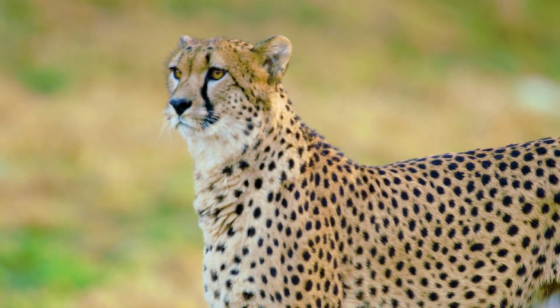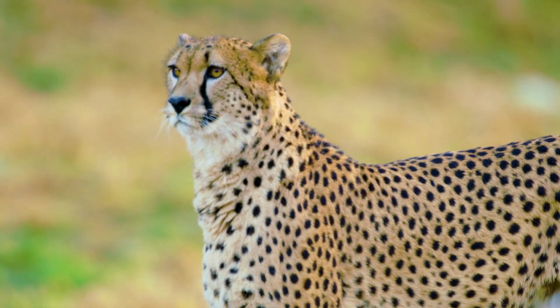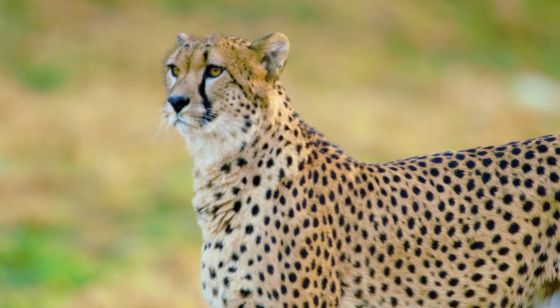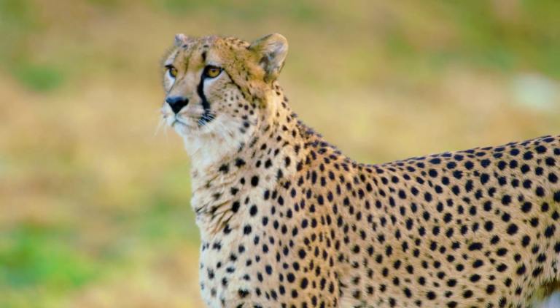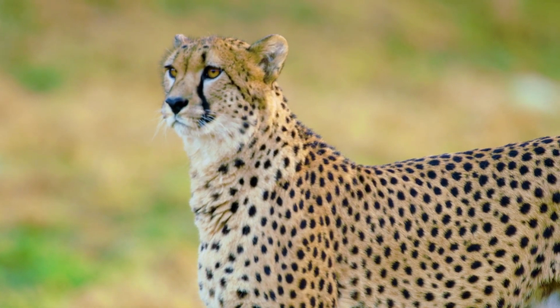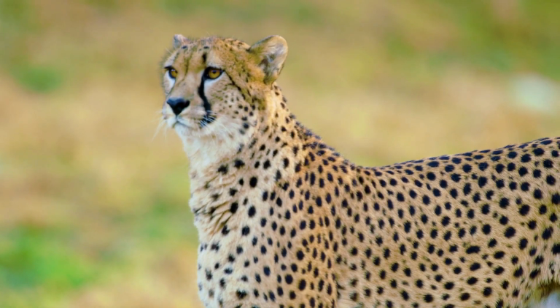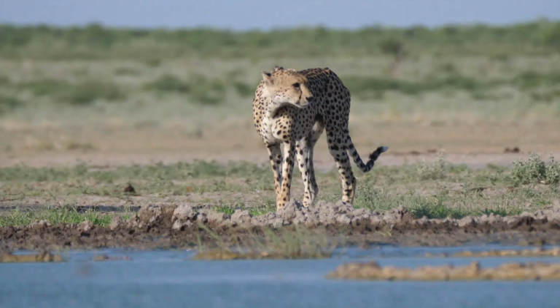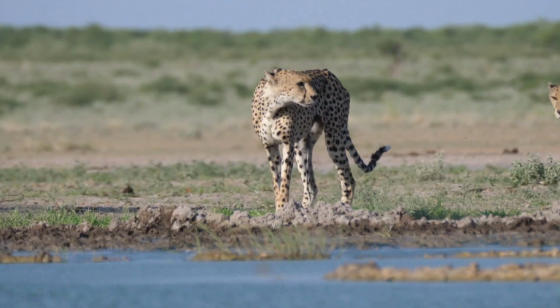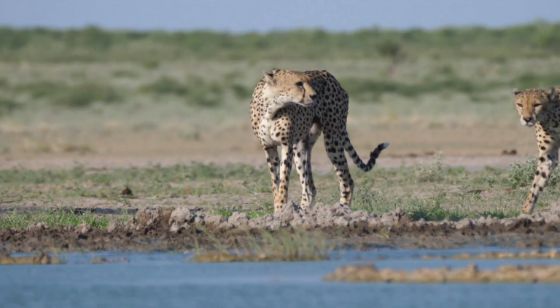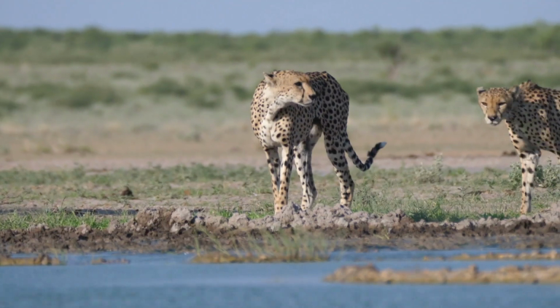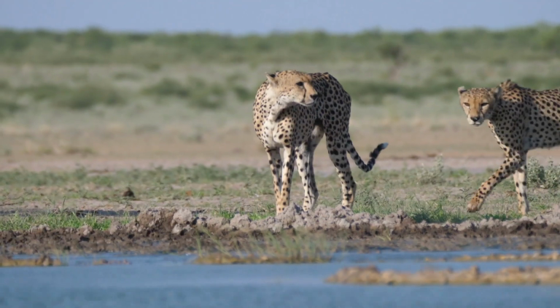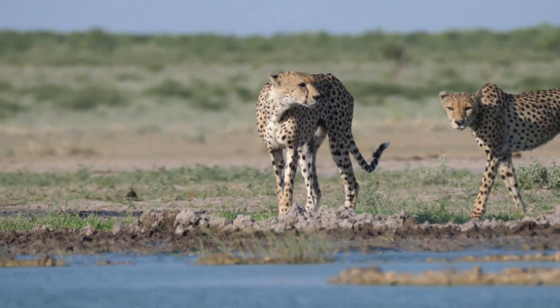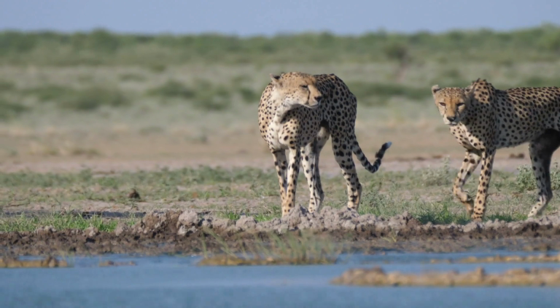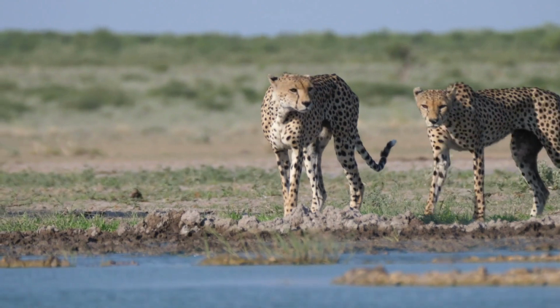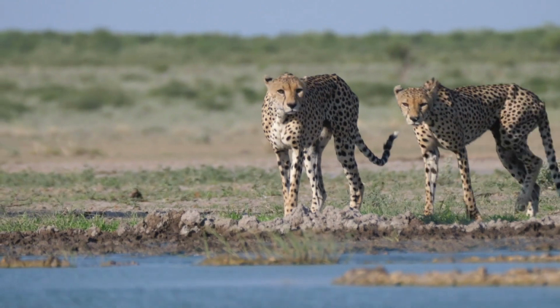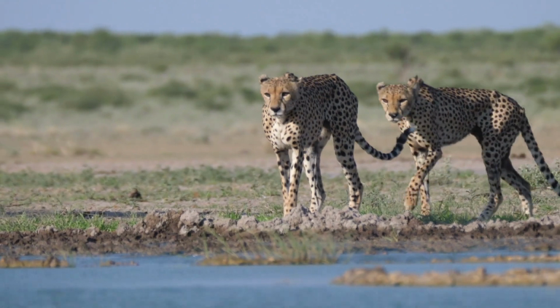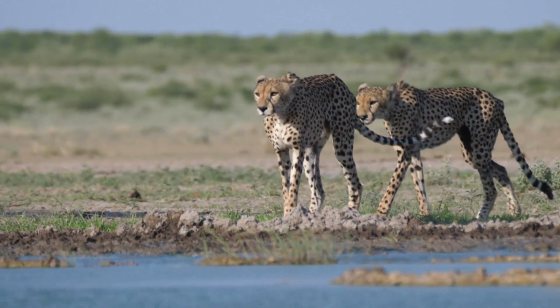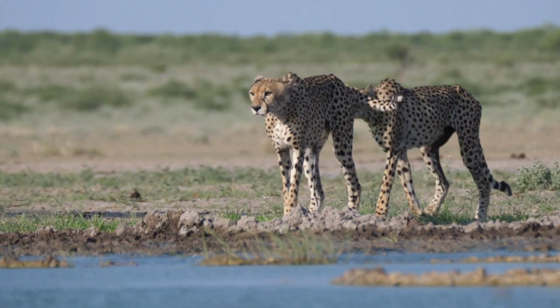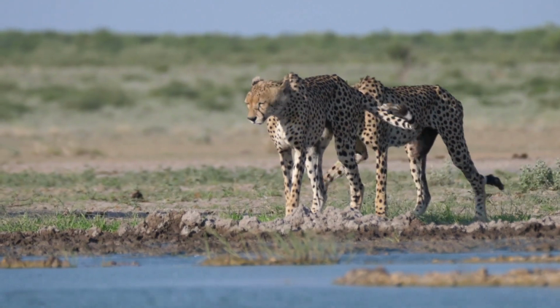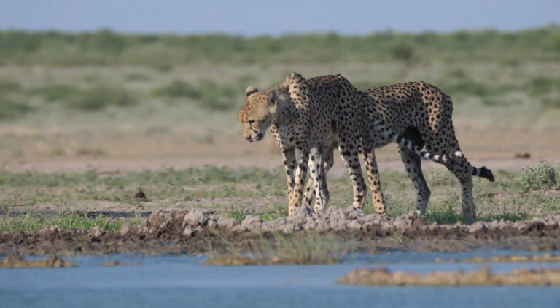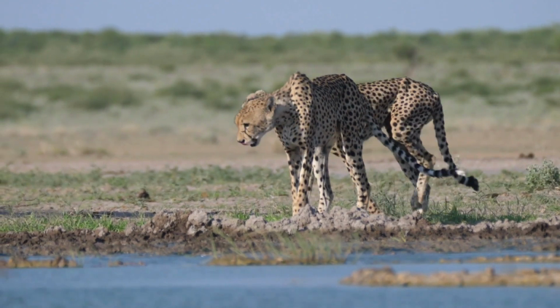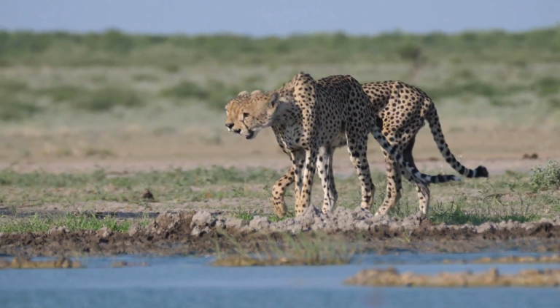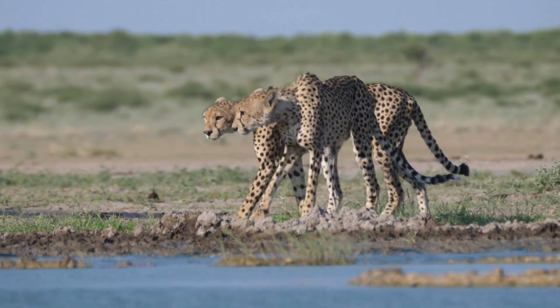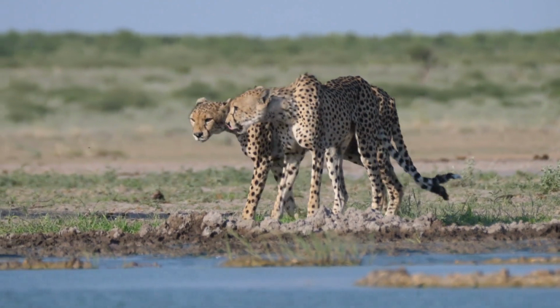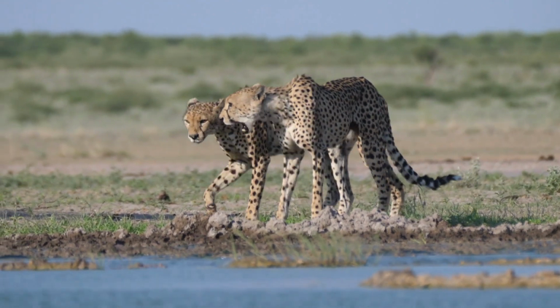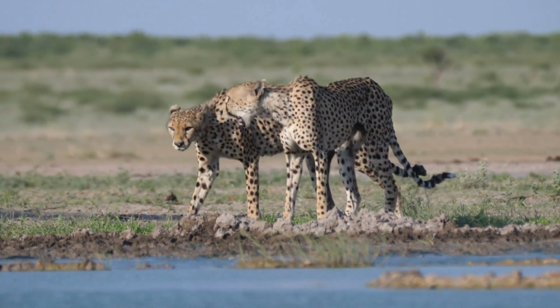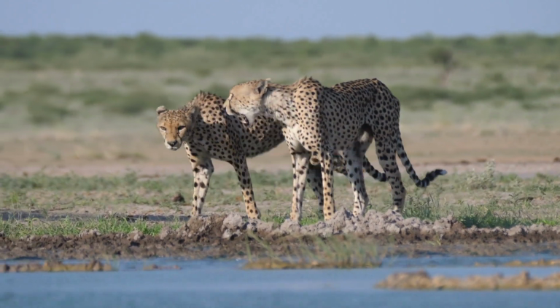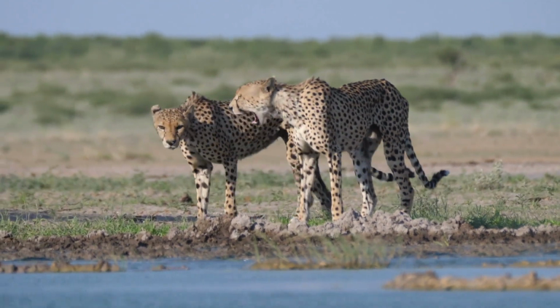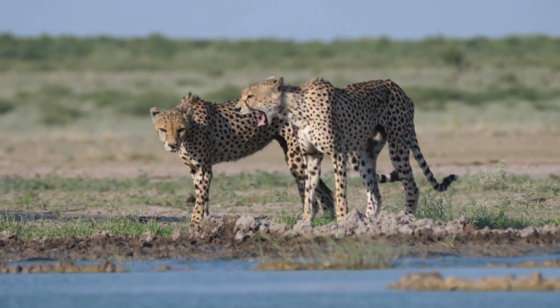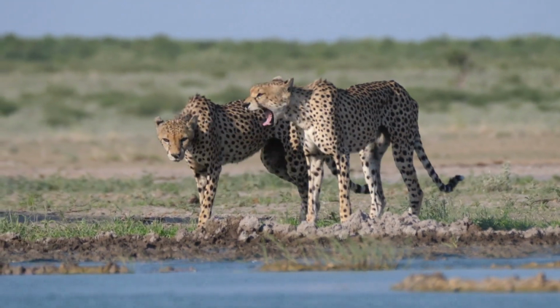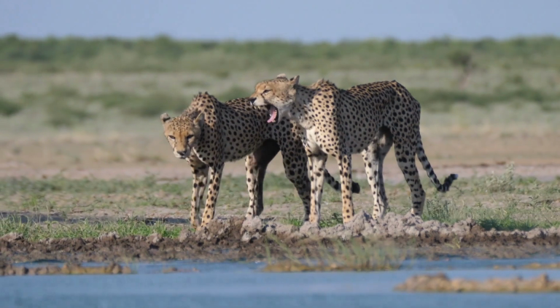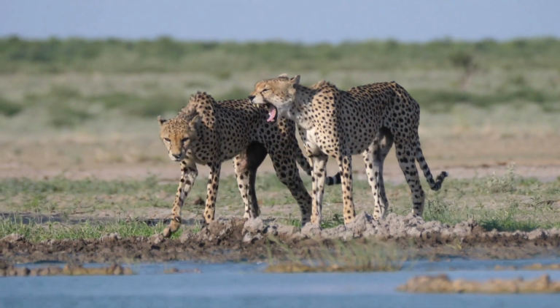They produce an unusual chirping sound to communicate with one another. They are mostly active during the day.